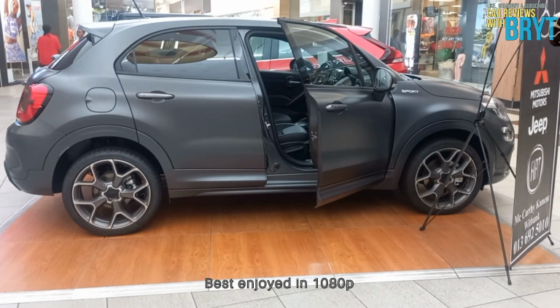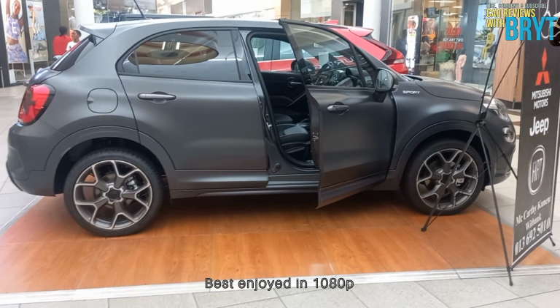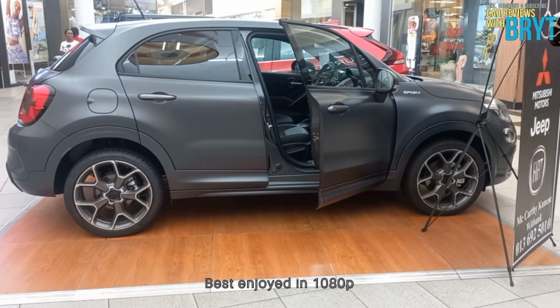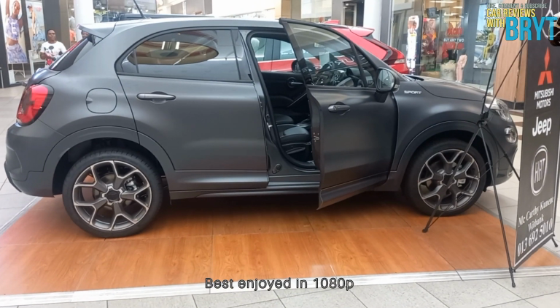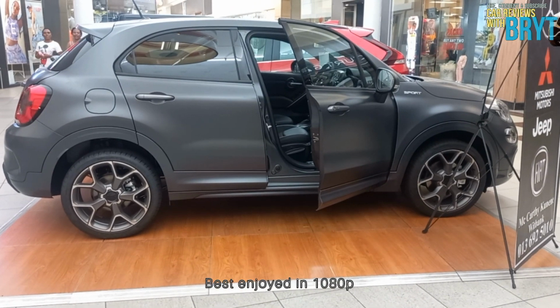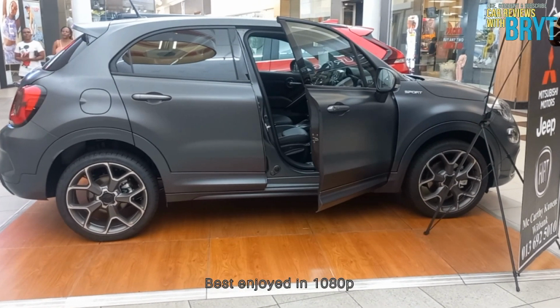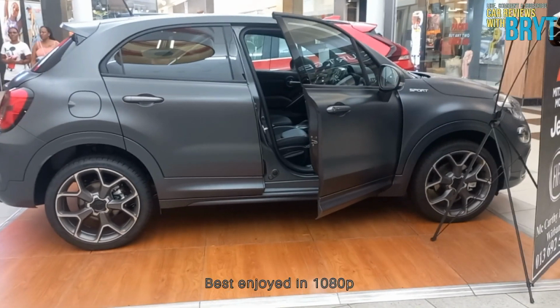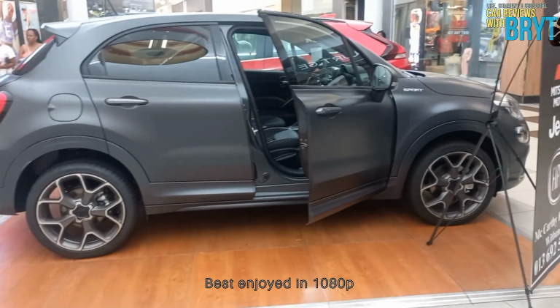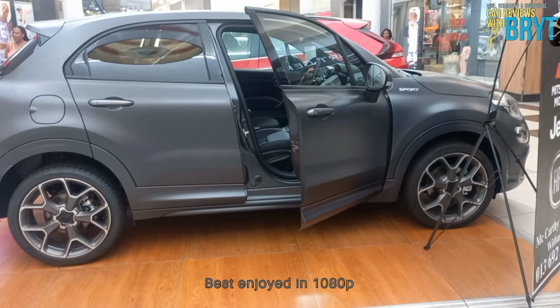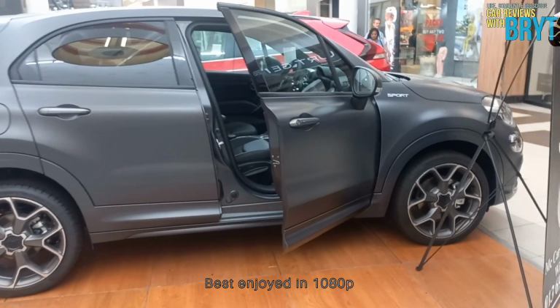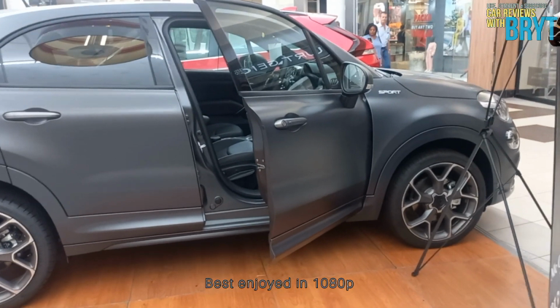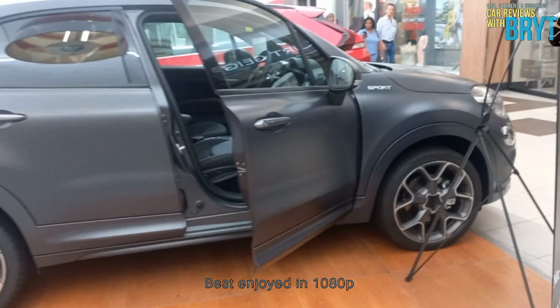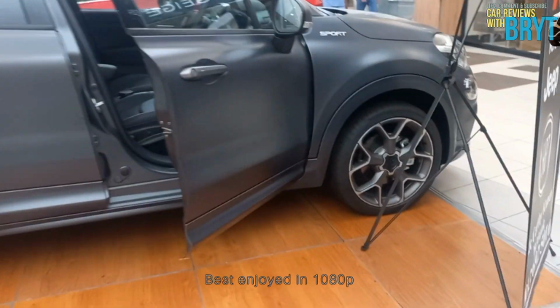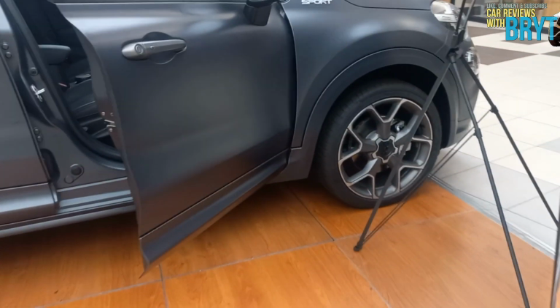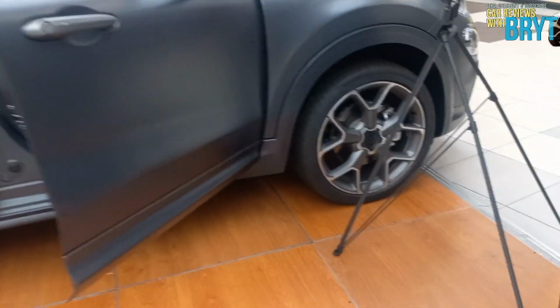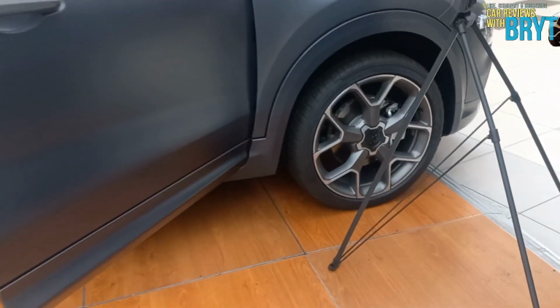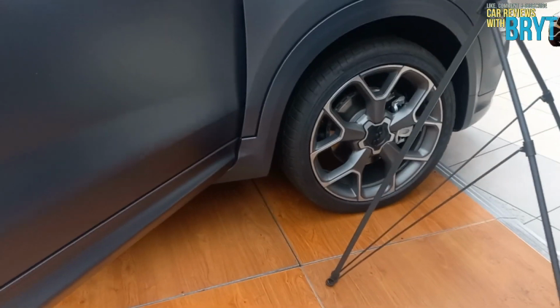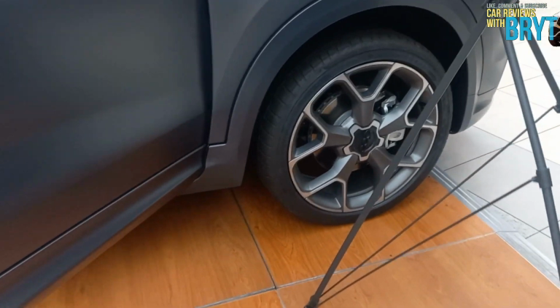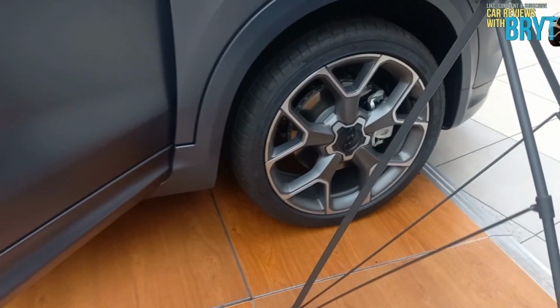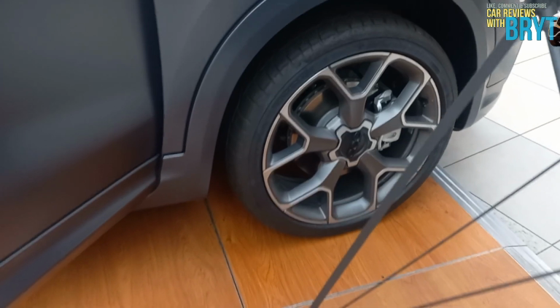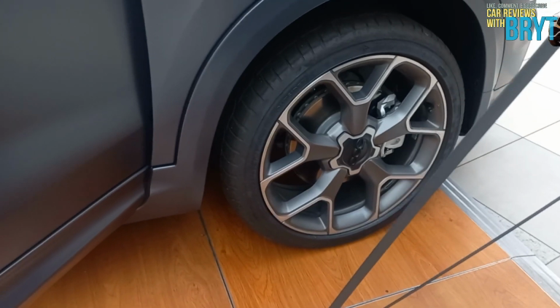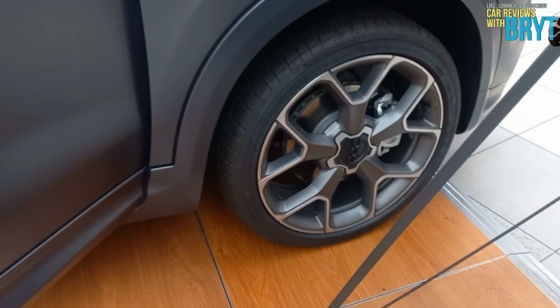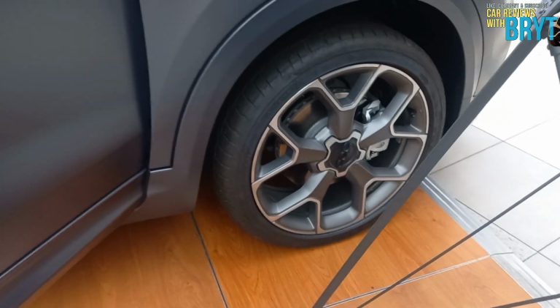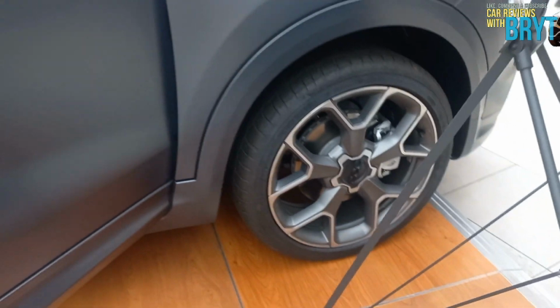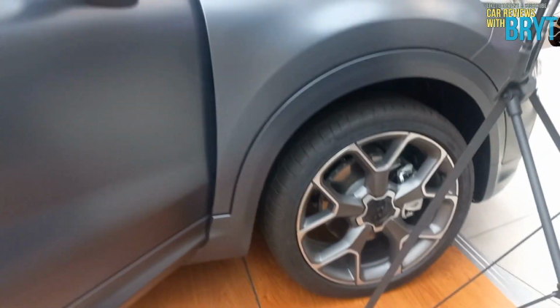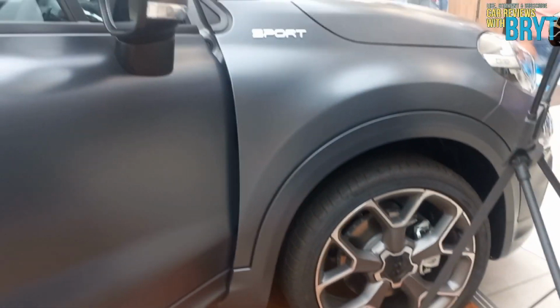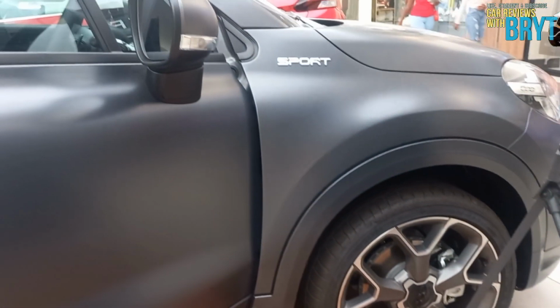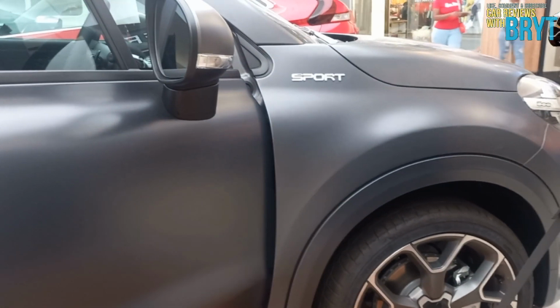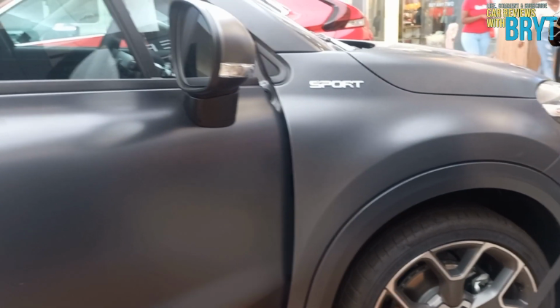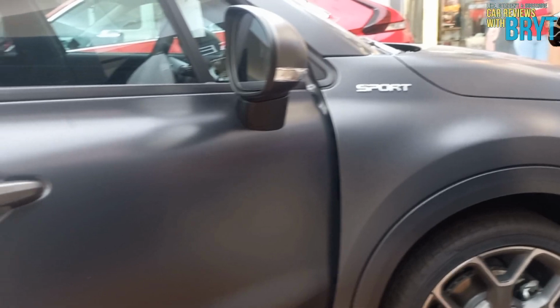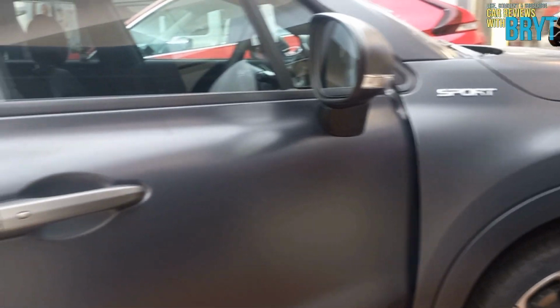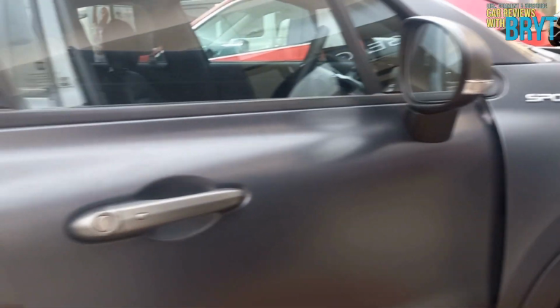And in today's episode, we have a car that is very chilled in the compact SUV segment, because of the way it looked and the performance. But after this video, I'm sure you'll be thrilled. Without any waste of time, welcome to the episode of the Fiat 500X Sport.